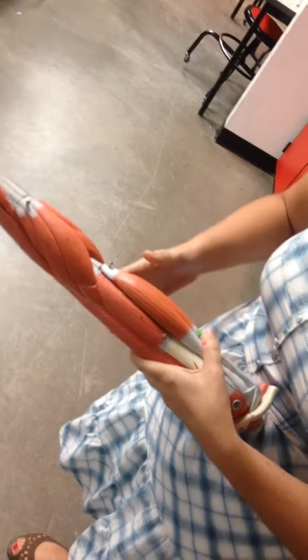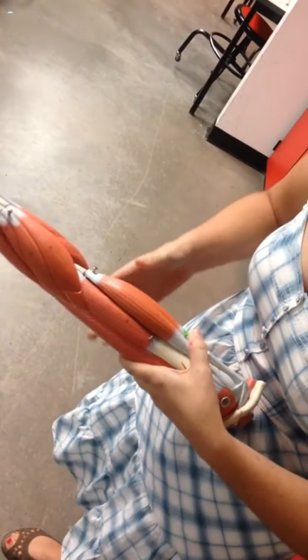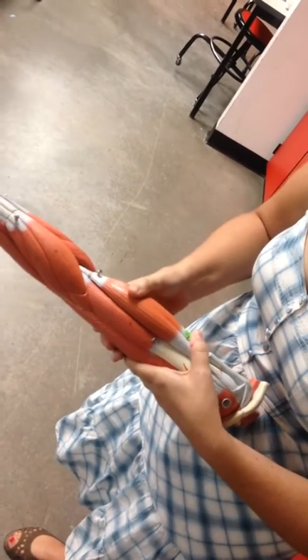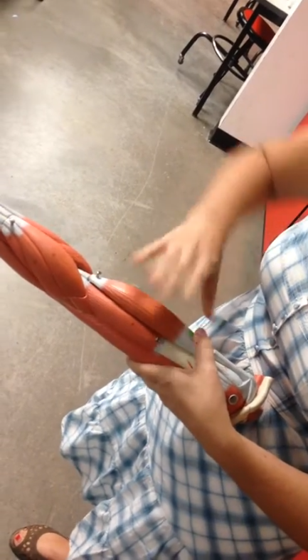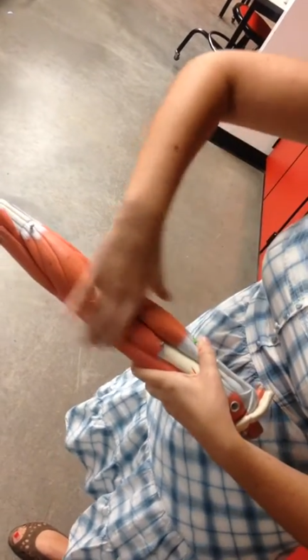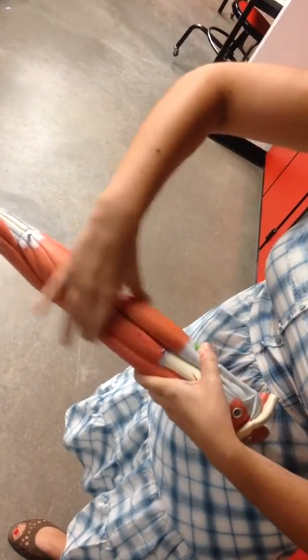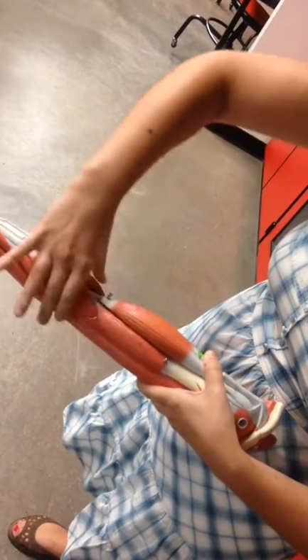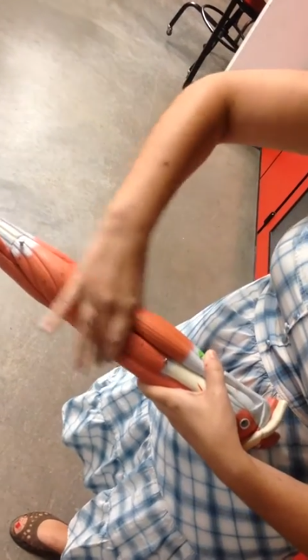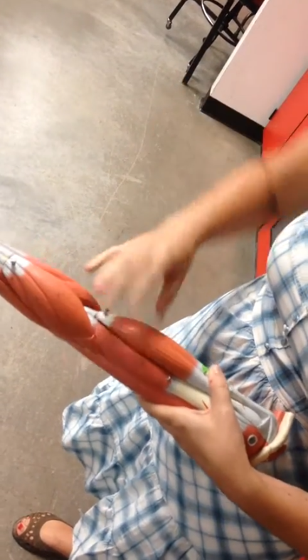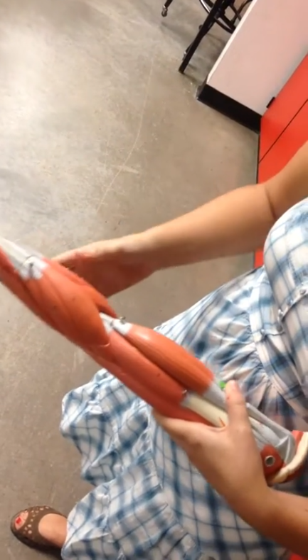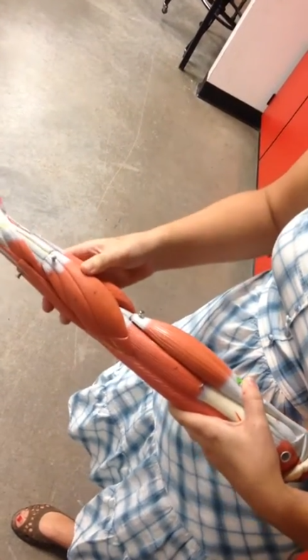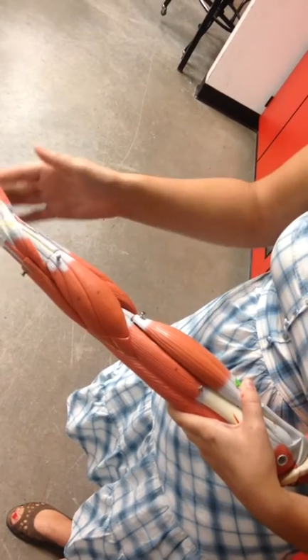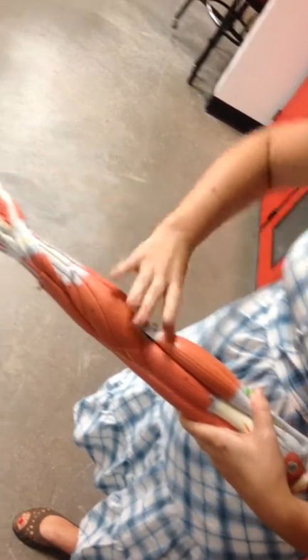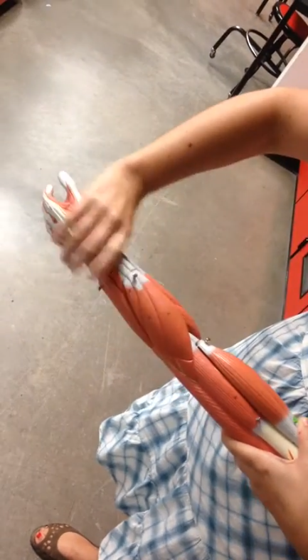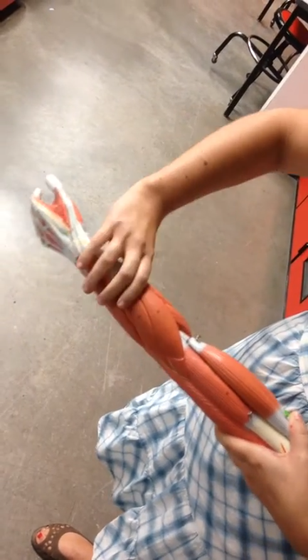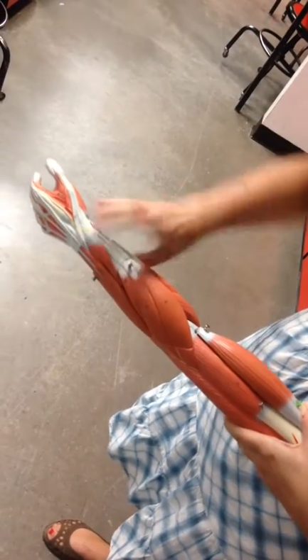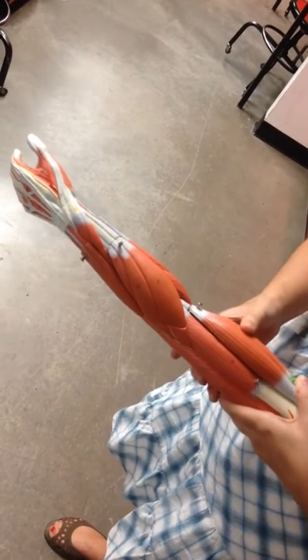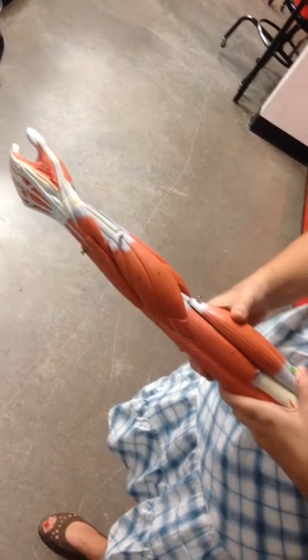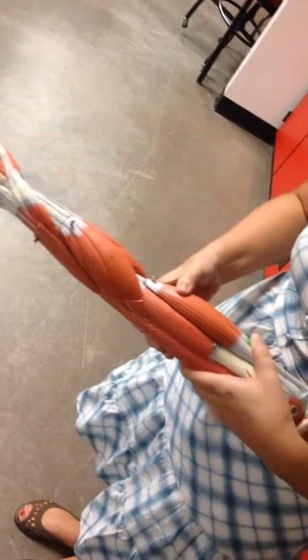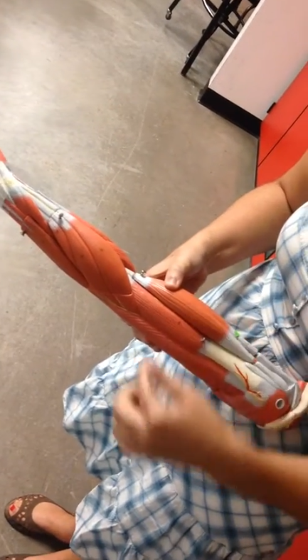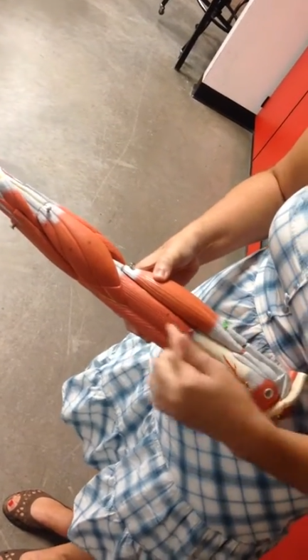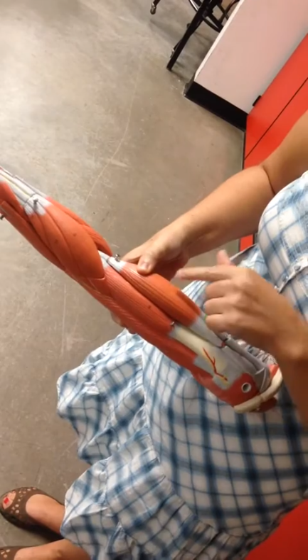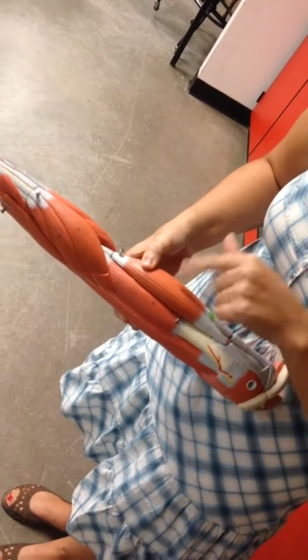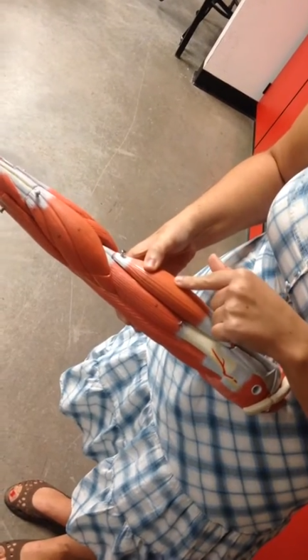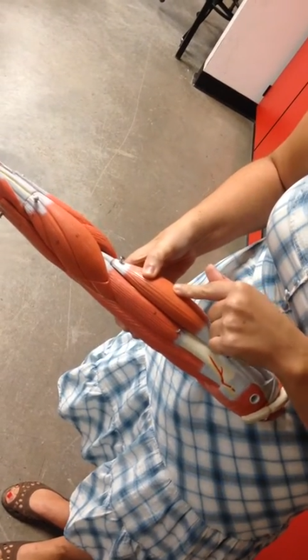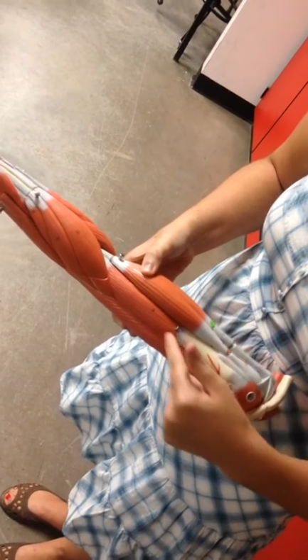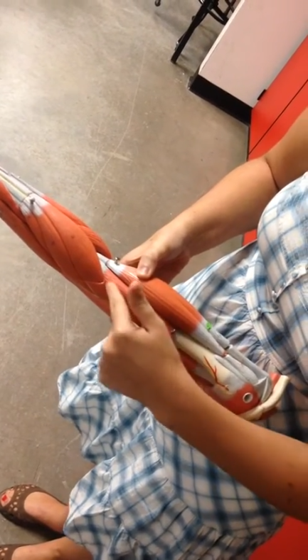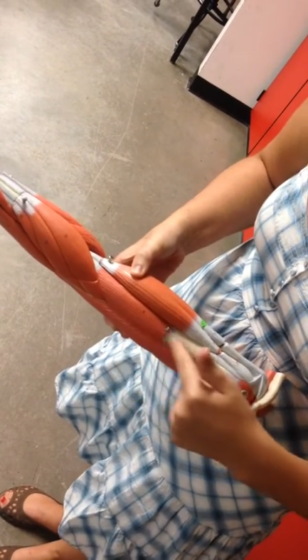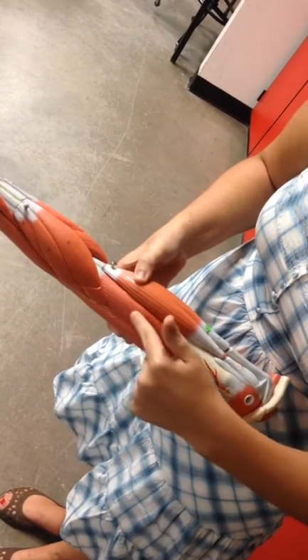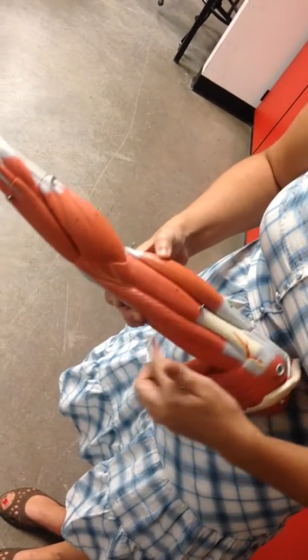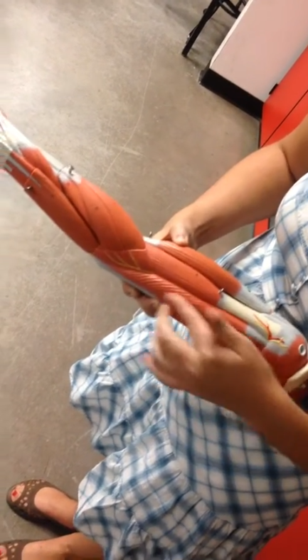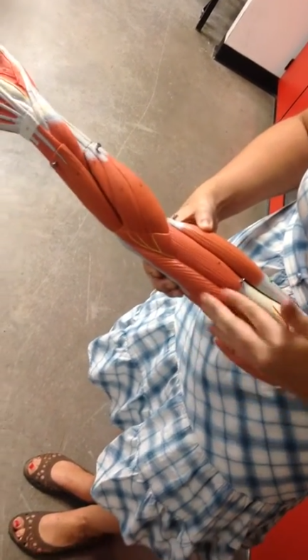We're going to talk about the muscles that move our forearm, which are located up here in this region, and the muscles that move our hands, which are down on the forearm. The muscles that move our forearm are: the biceps brachii, the brachialis, and the triceps brachii.